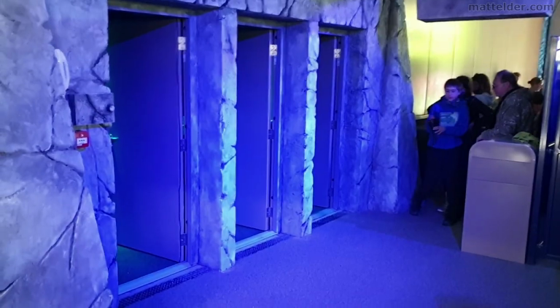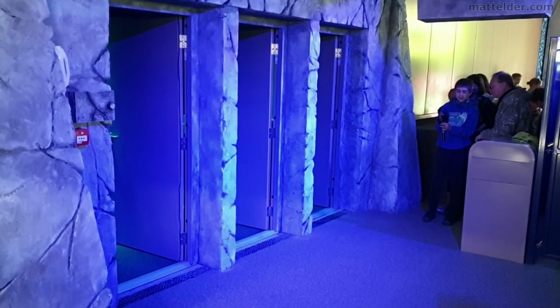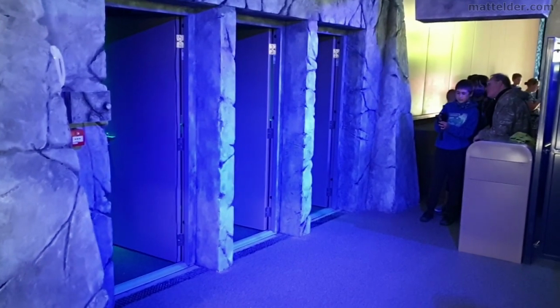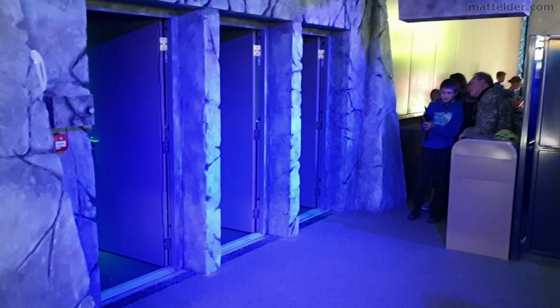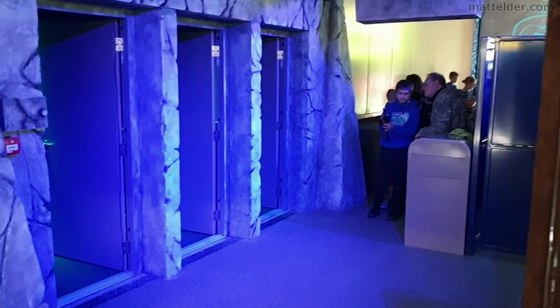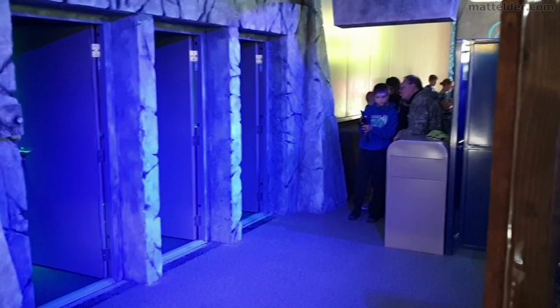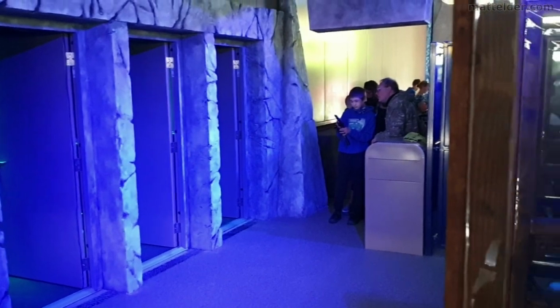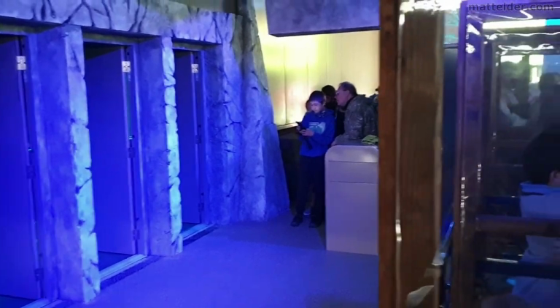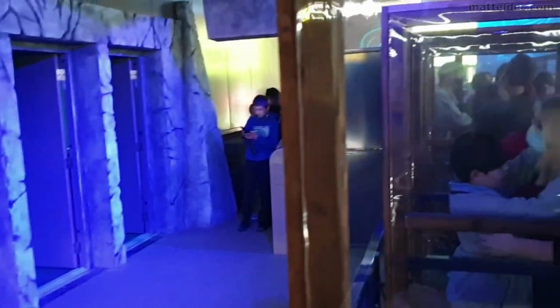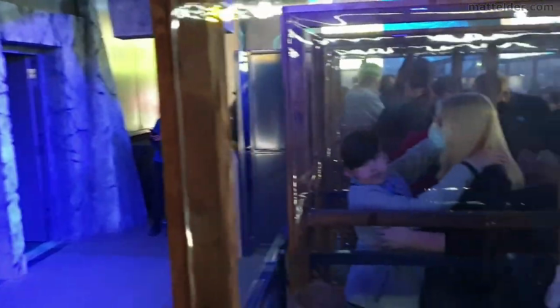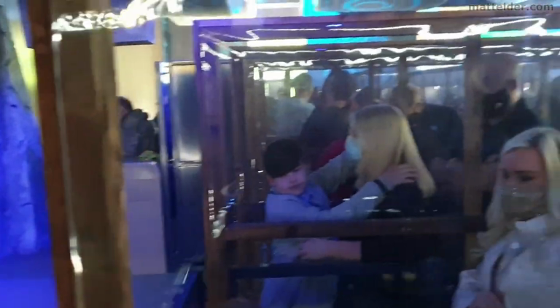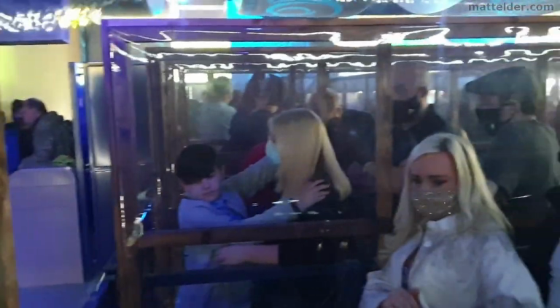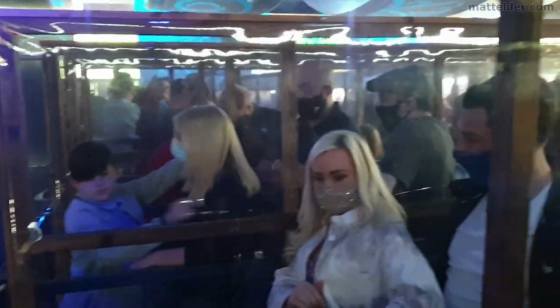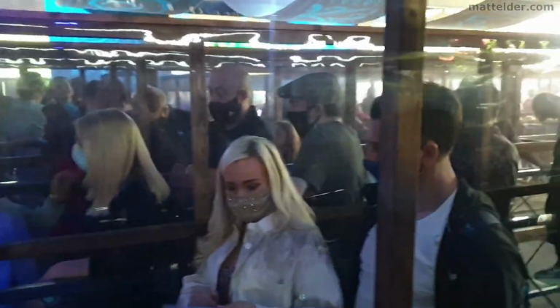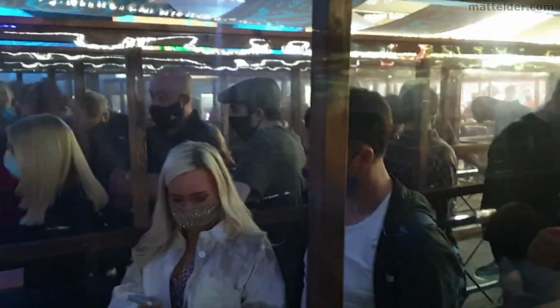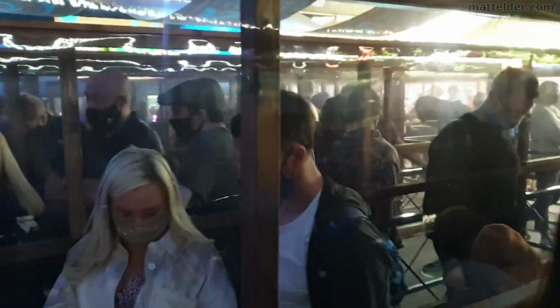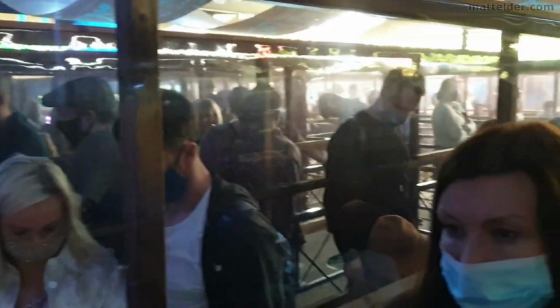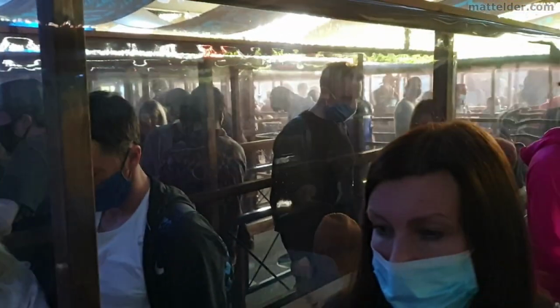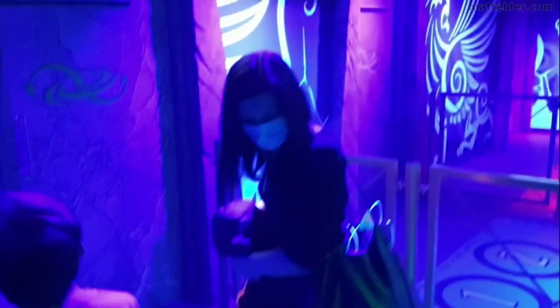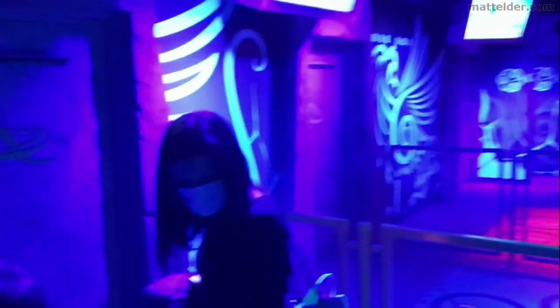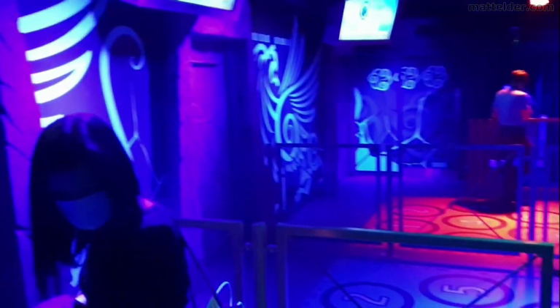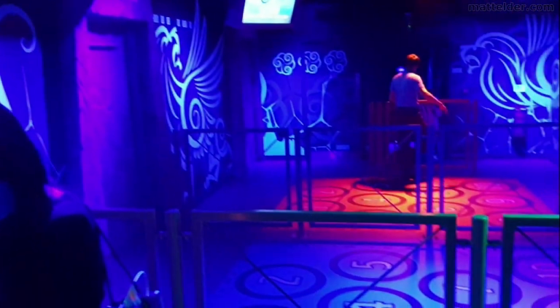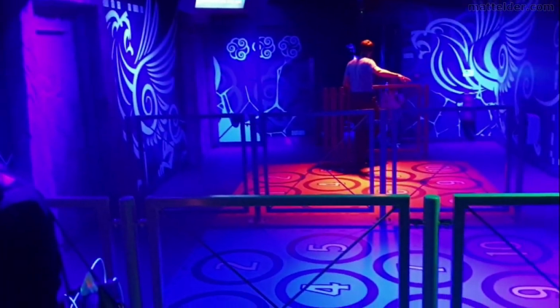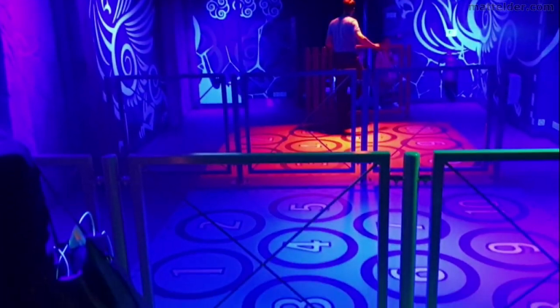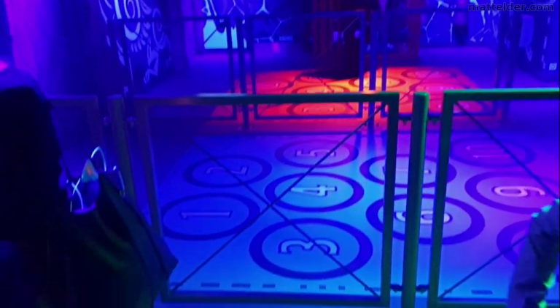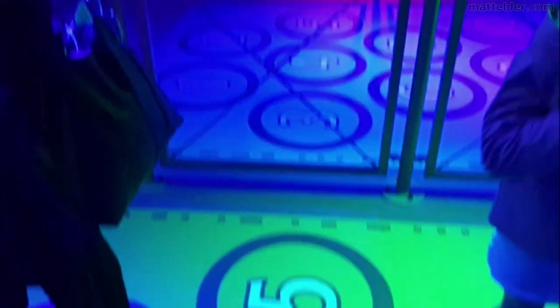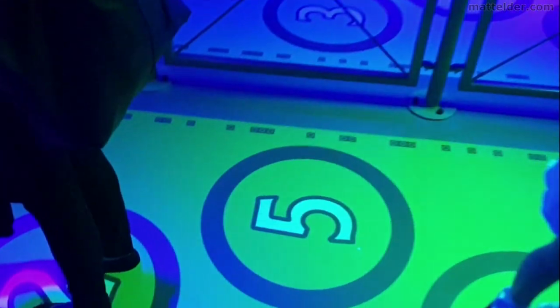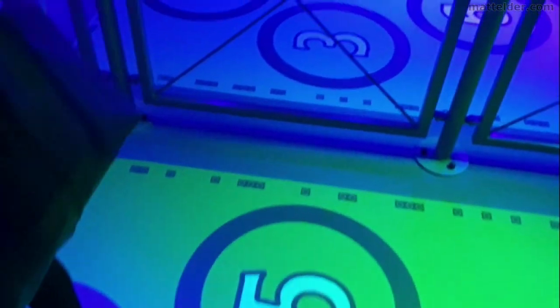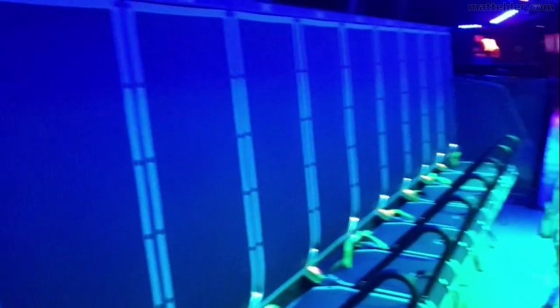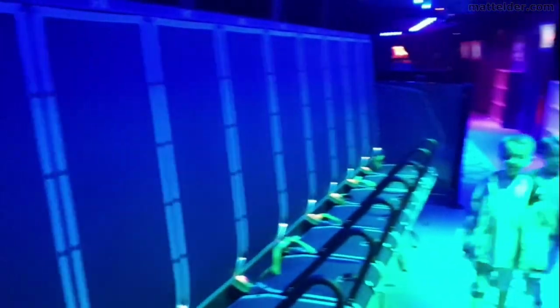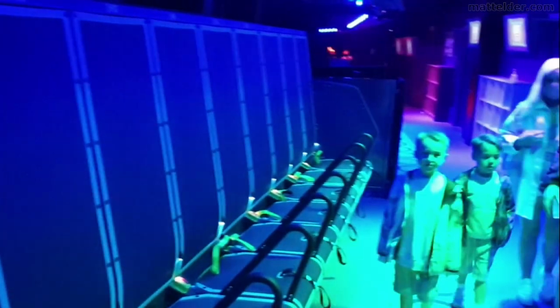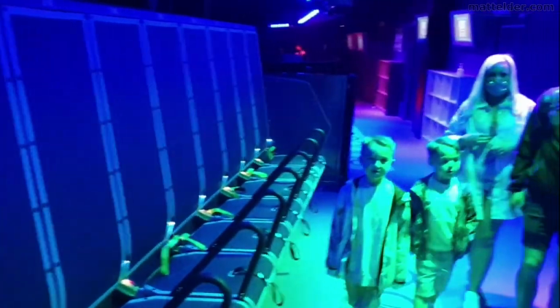Inching closer. There's also the reservation ride option, so if you're really desperate to get on it might be worth looking into that. And you get strapped into these seats for the ride.